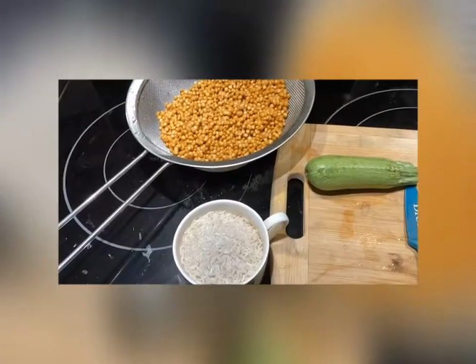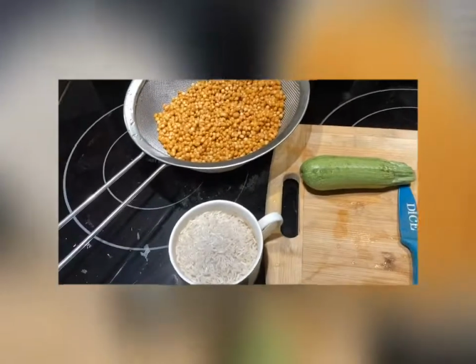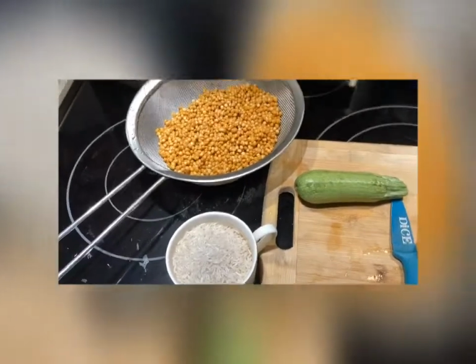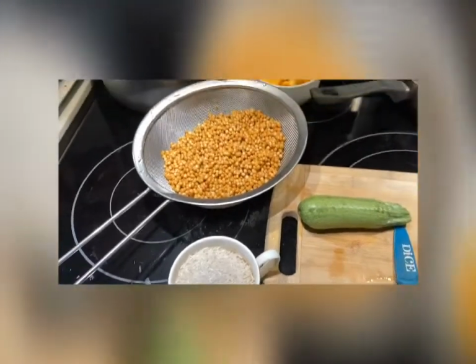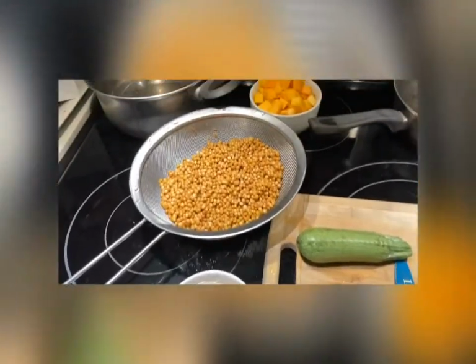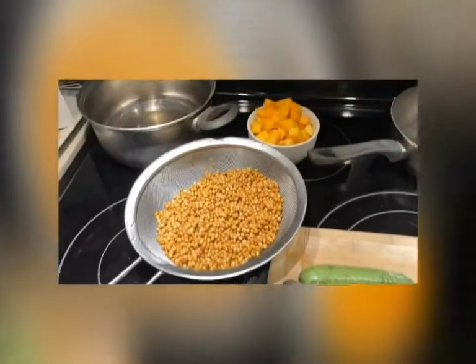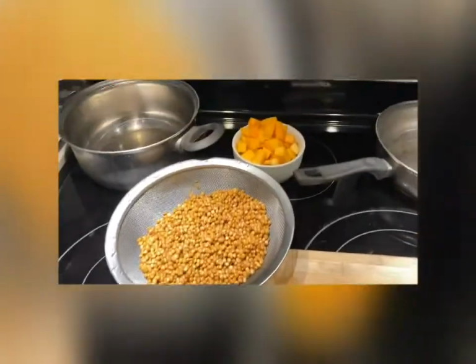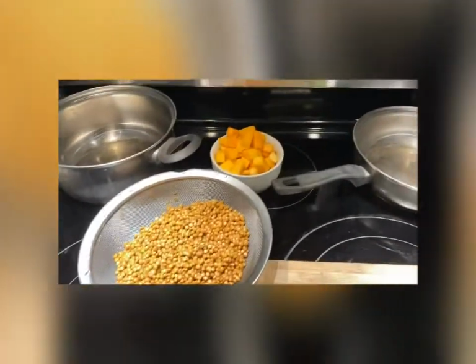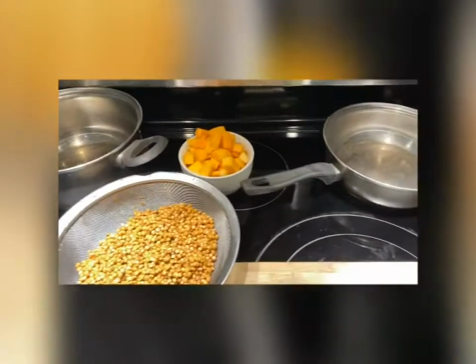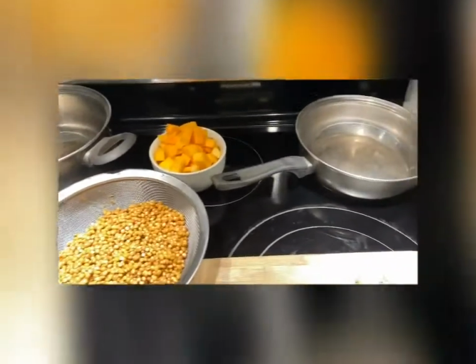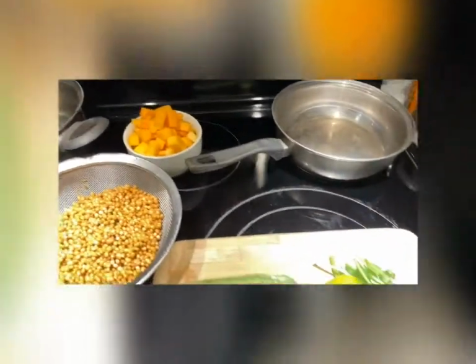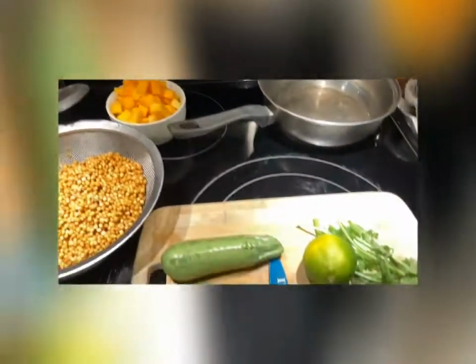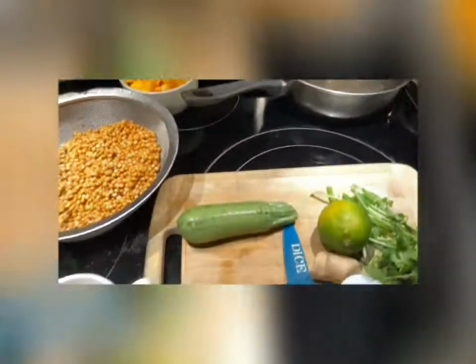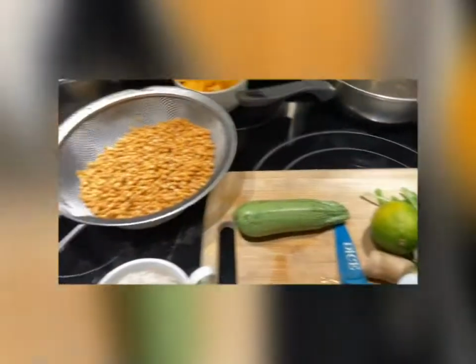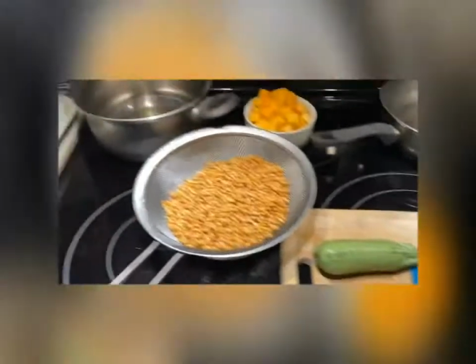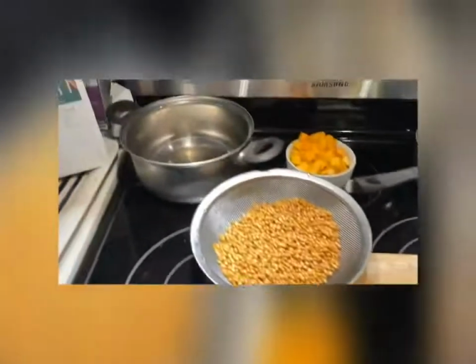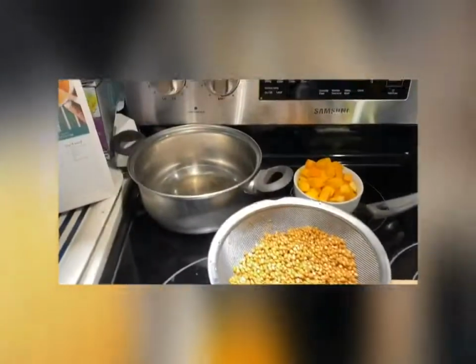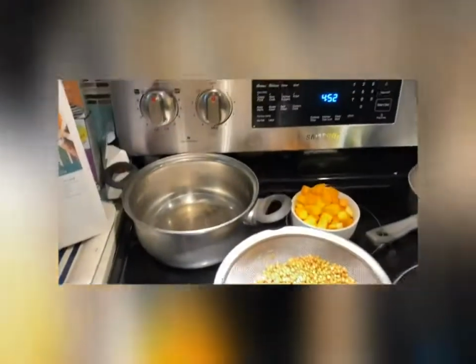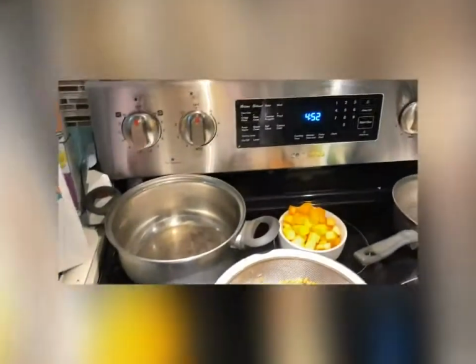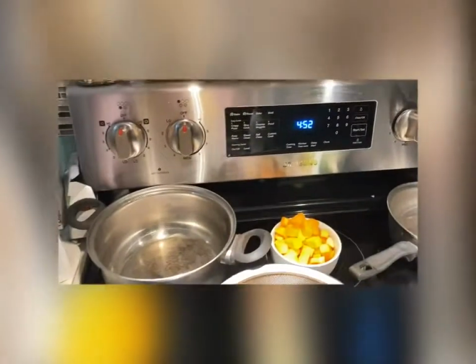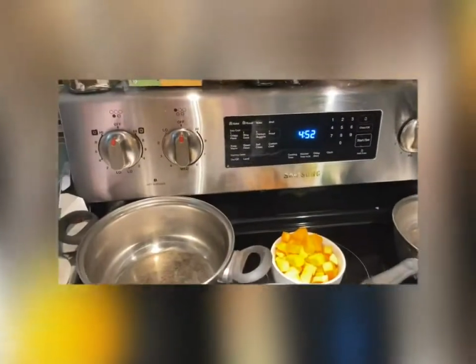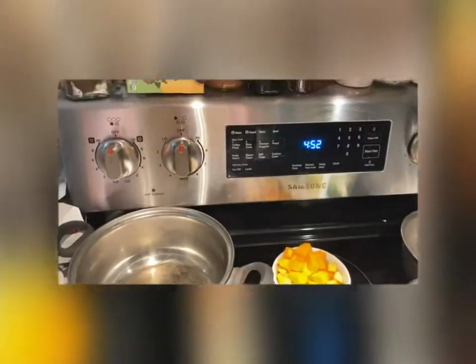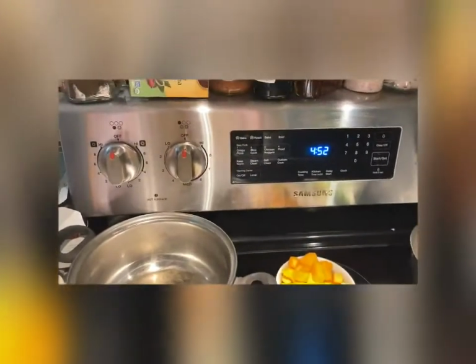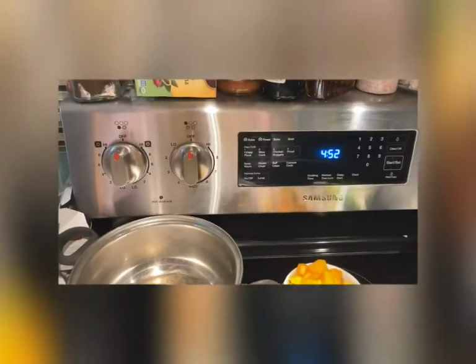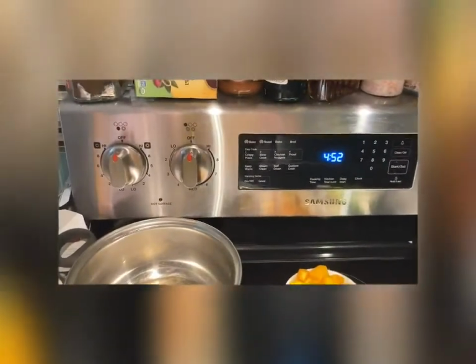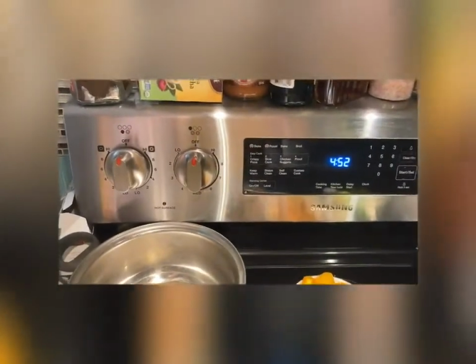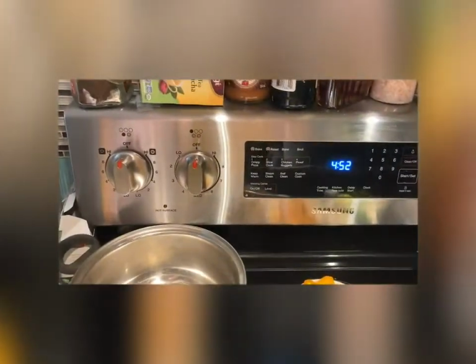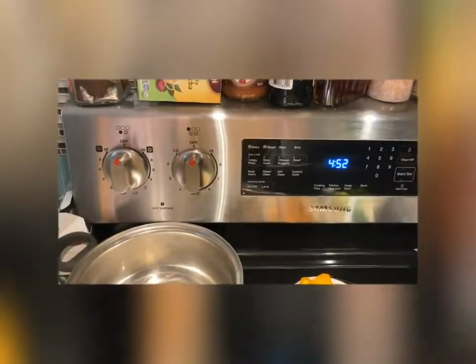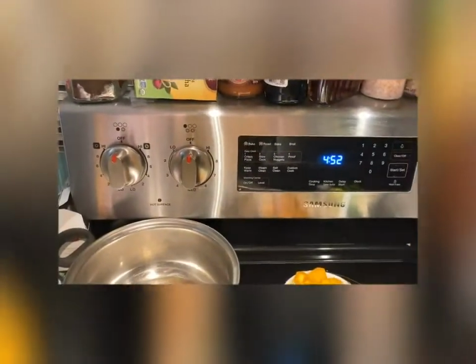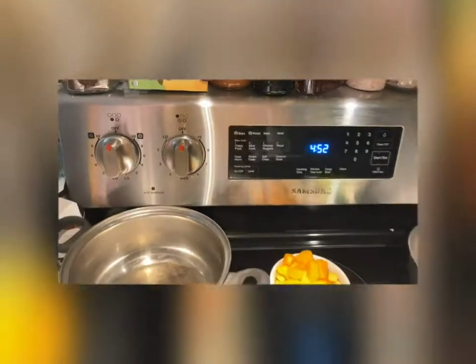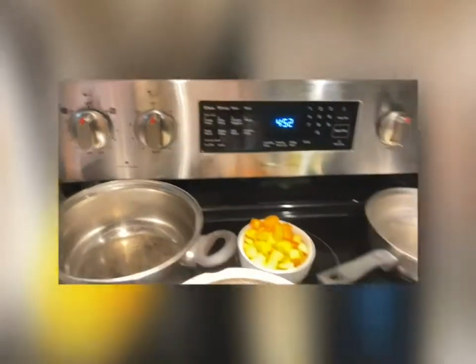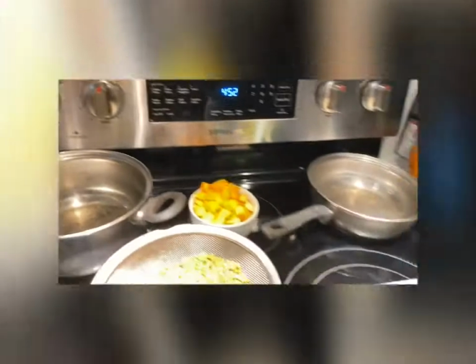Welcome to Sima's Kitchen! Today we are going to be making zucchini butternut squash curry with lentils and basmati rice.